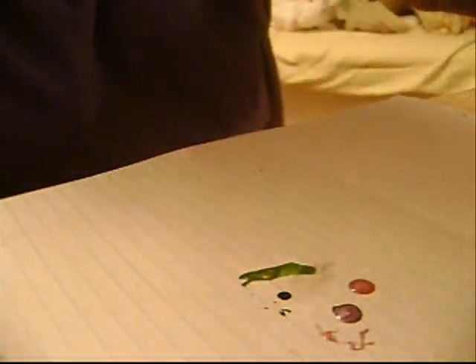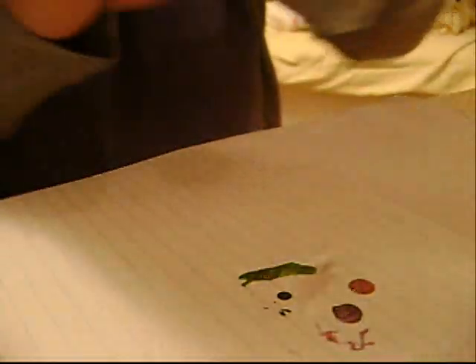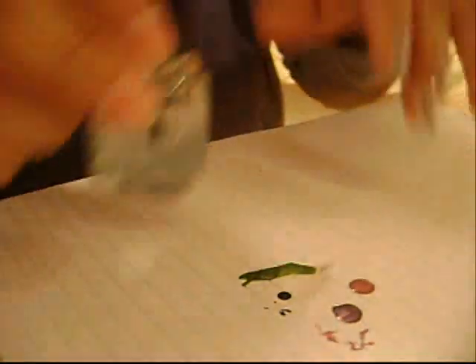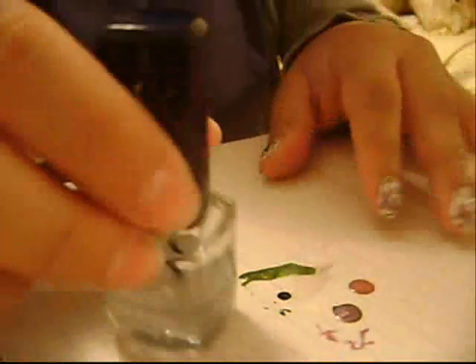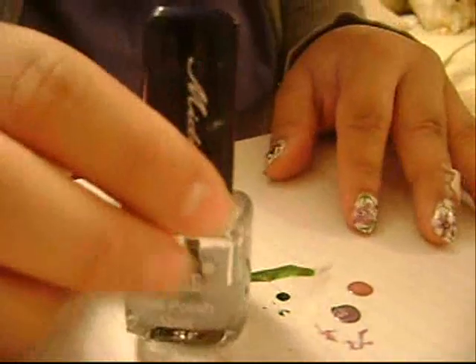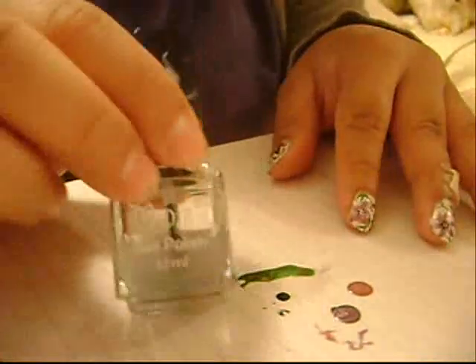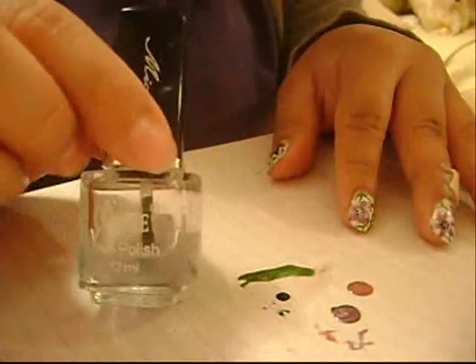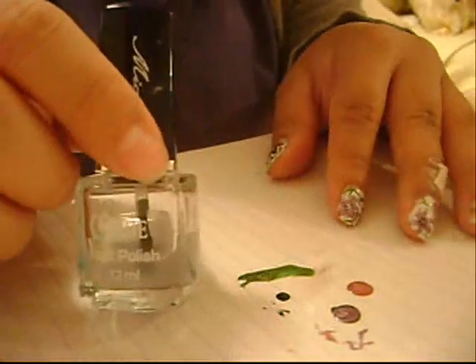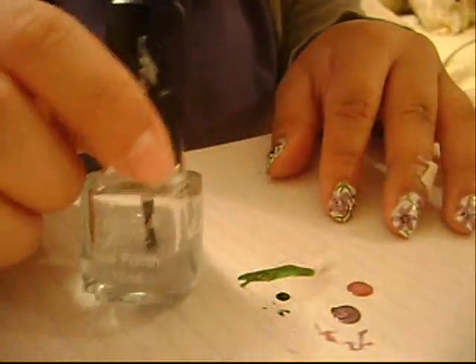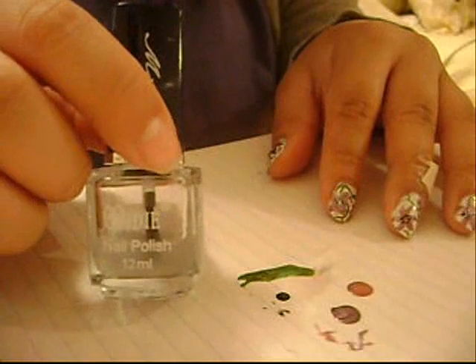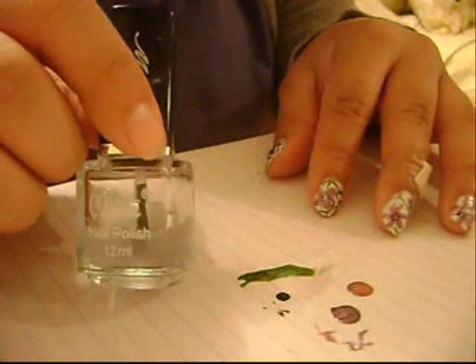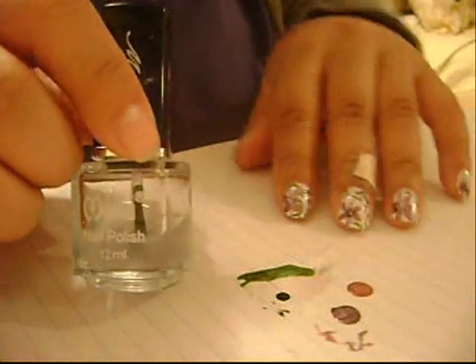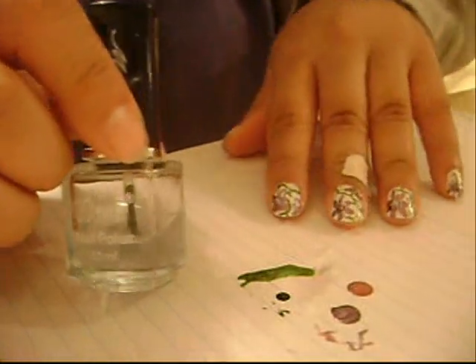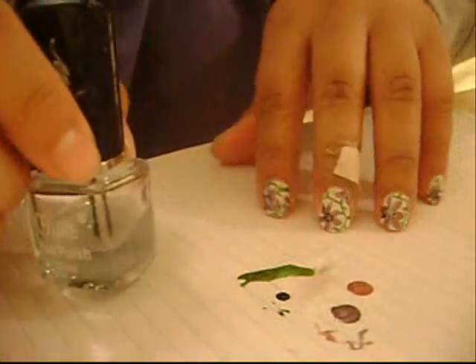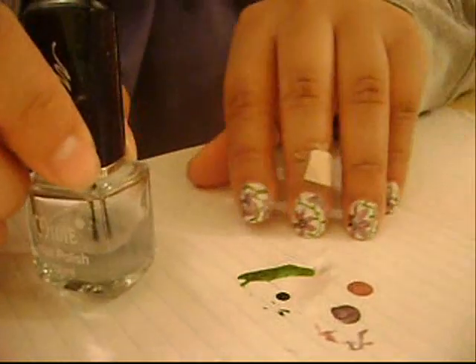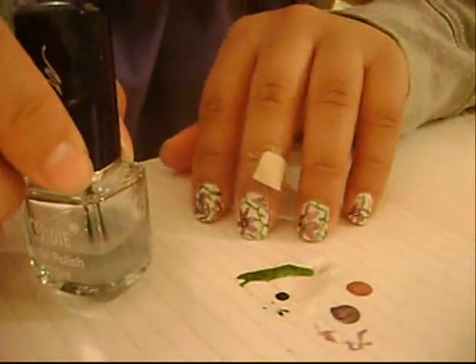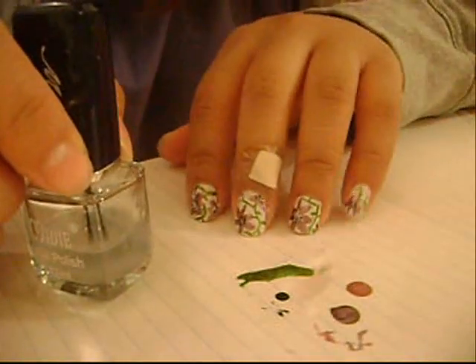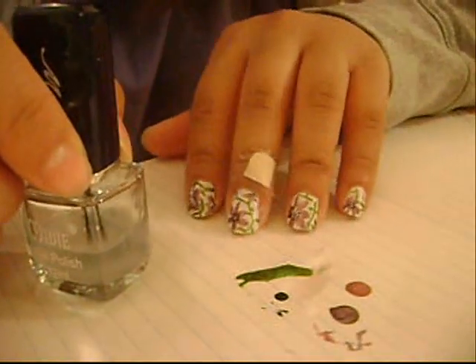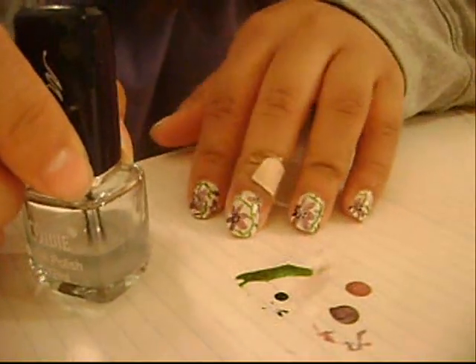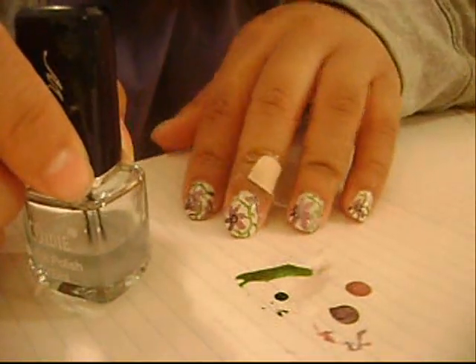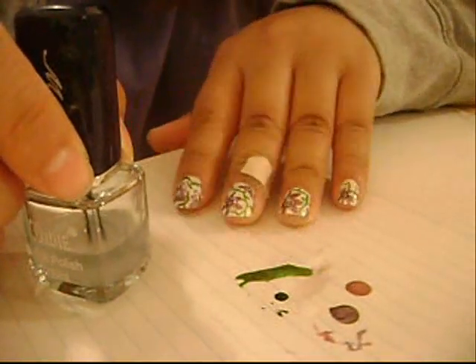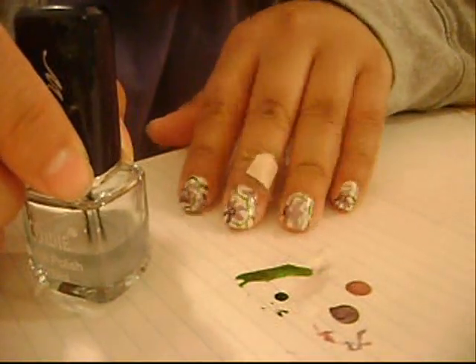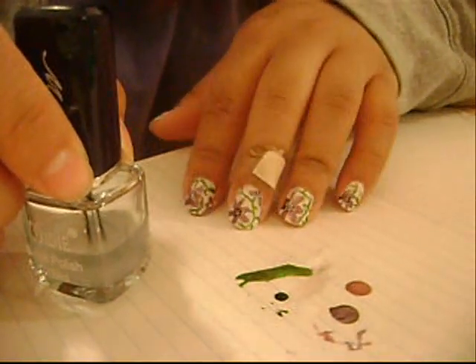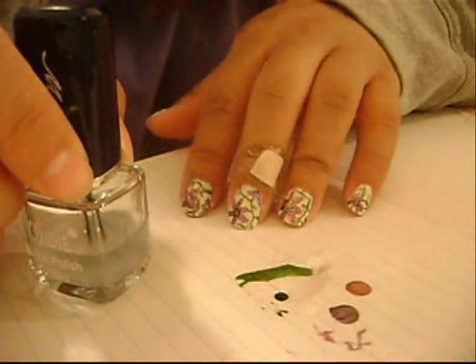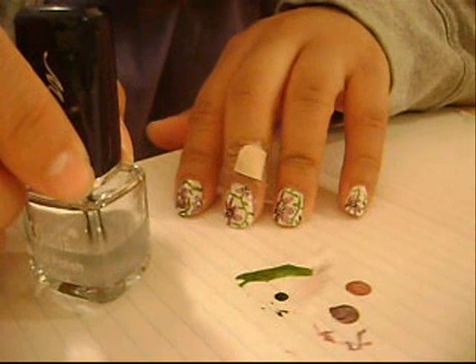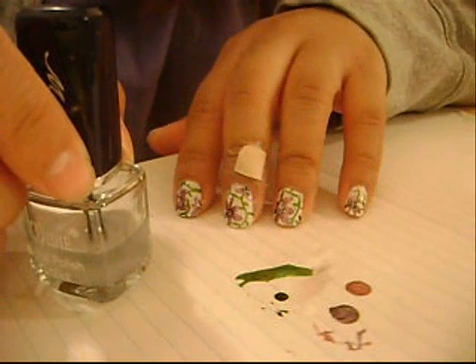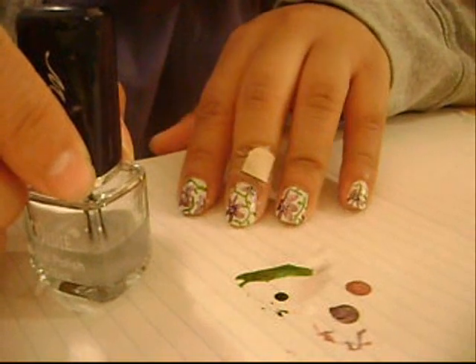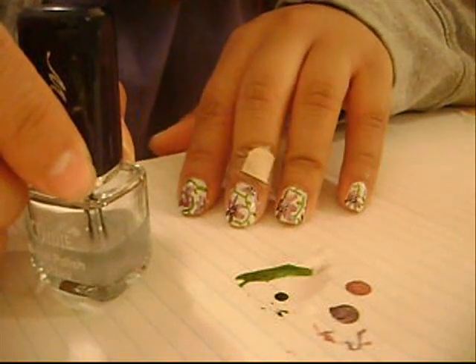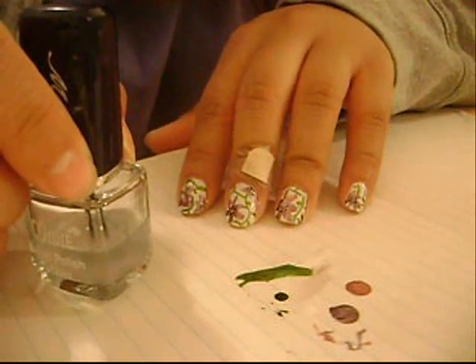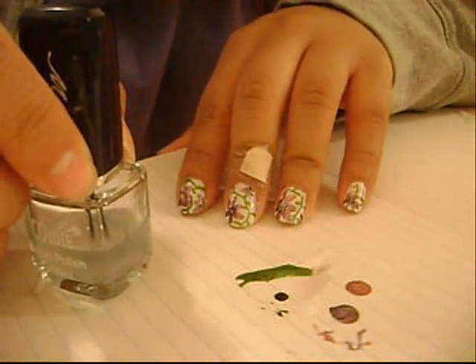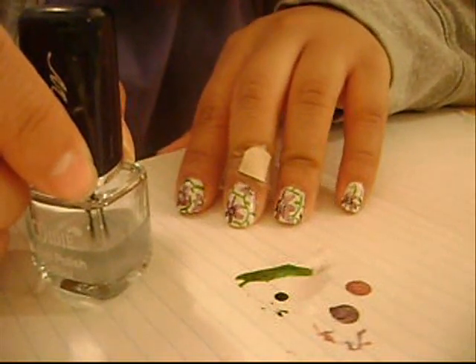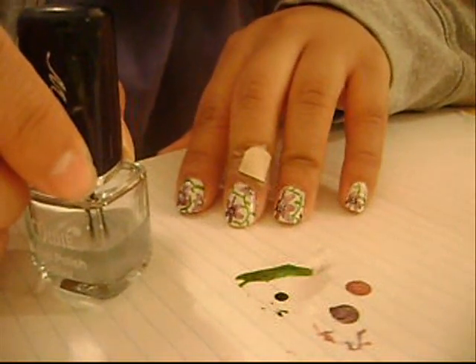Put on a top coat of some clear nail polish, and that's pretty much it. I hope you guys like this nail design. I'll talk to you guys later. Bye.